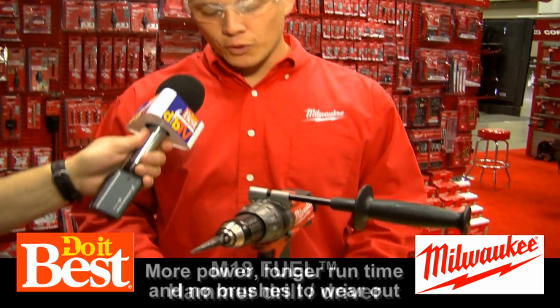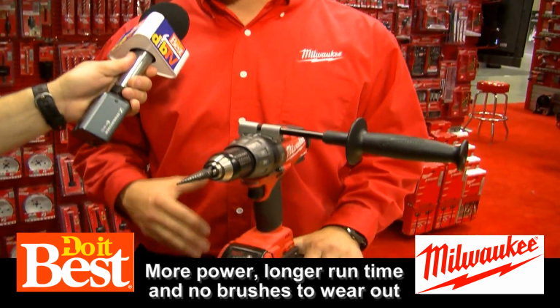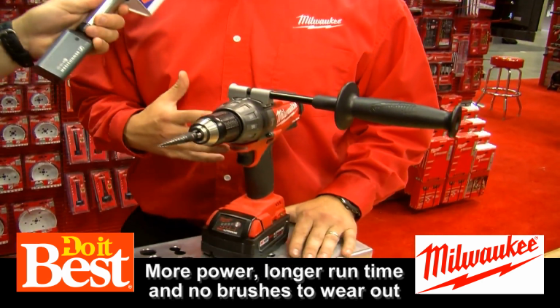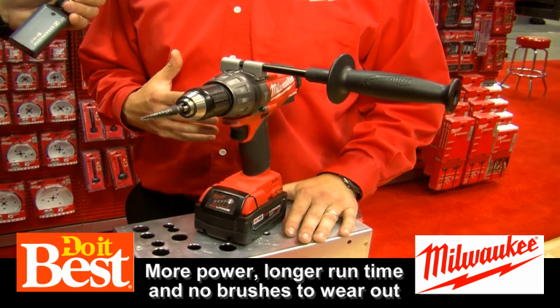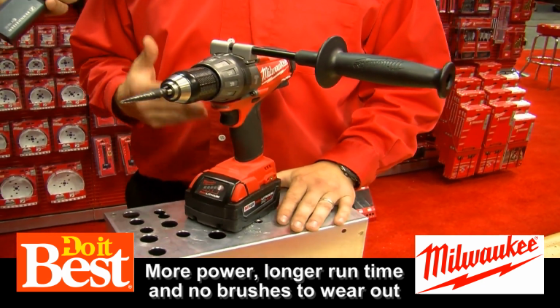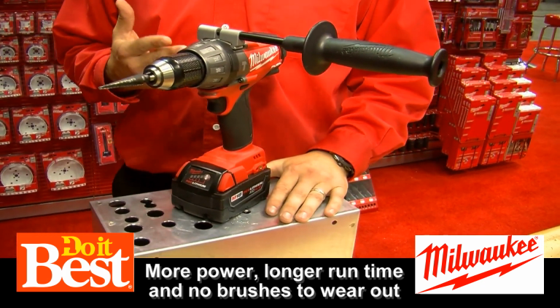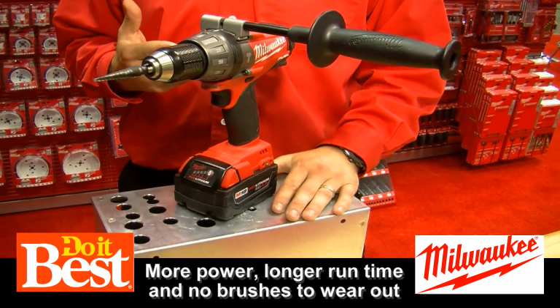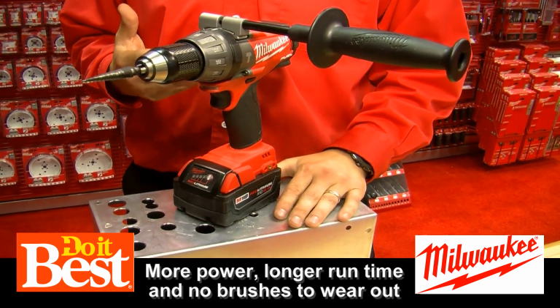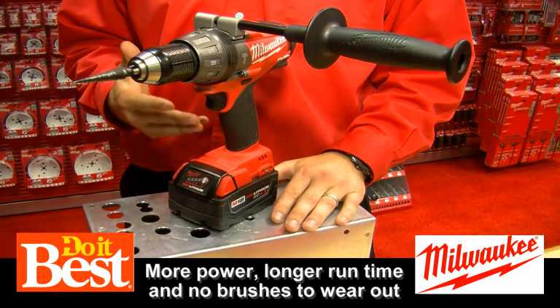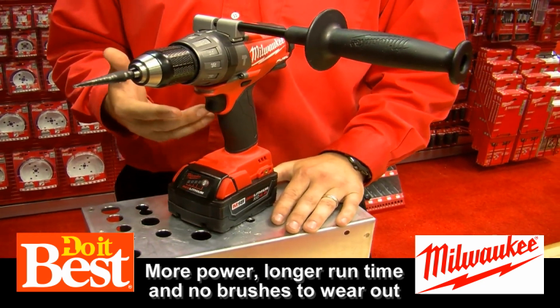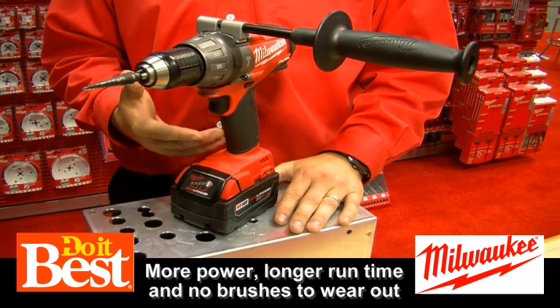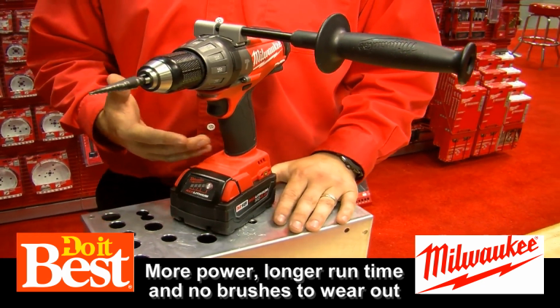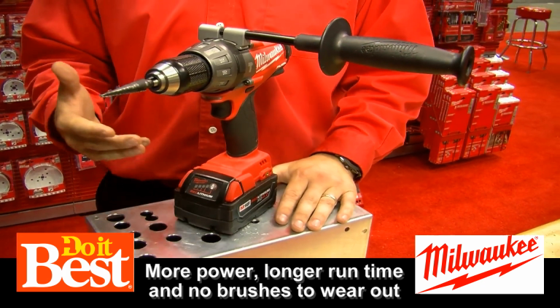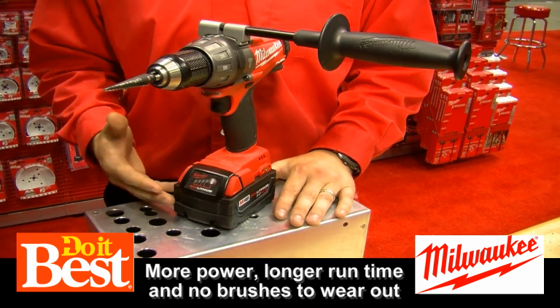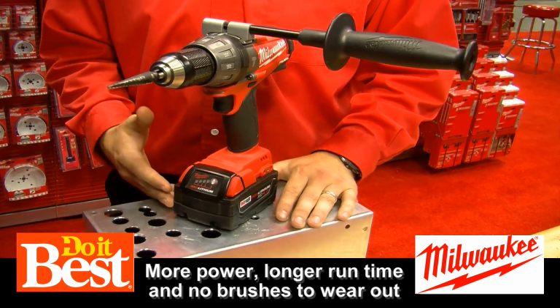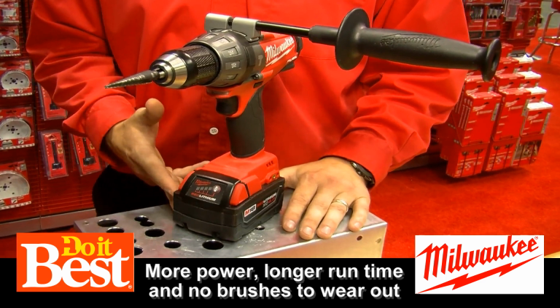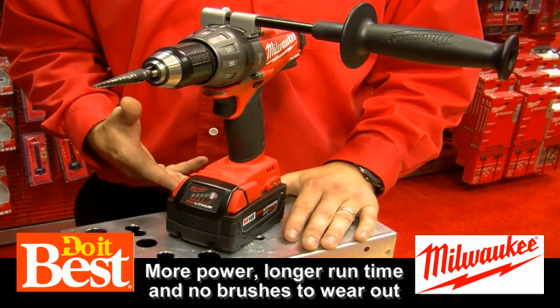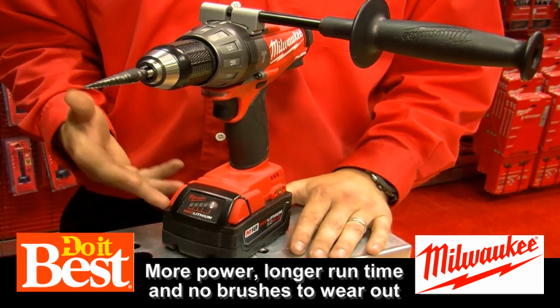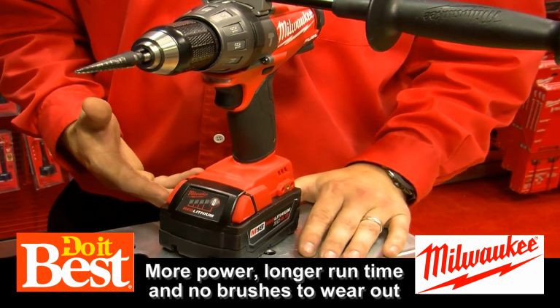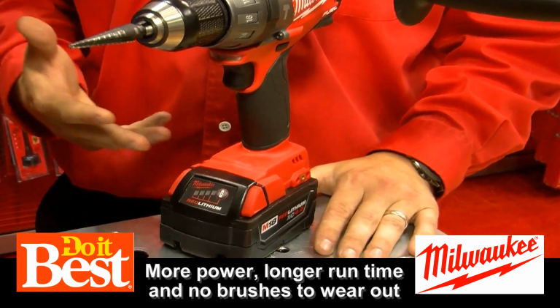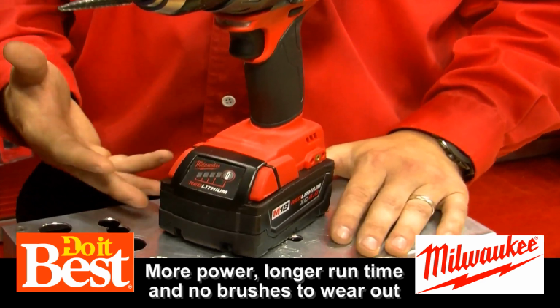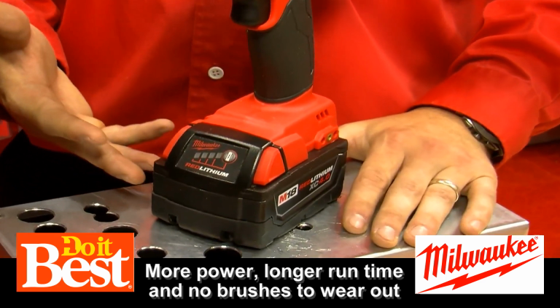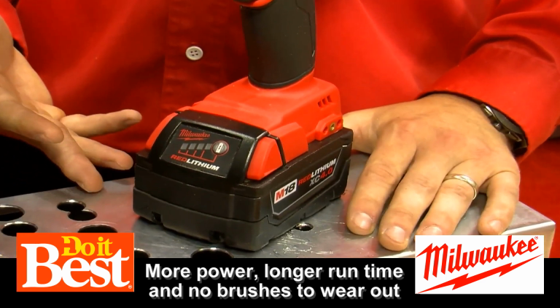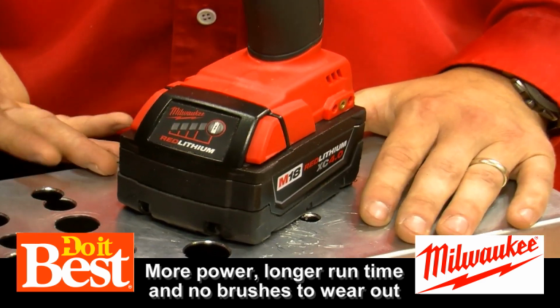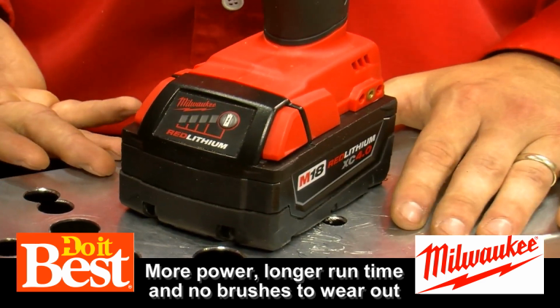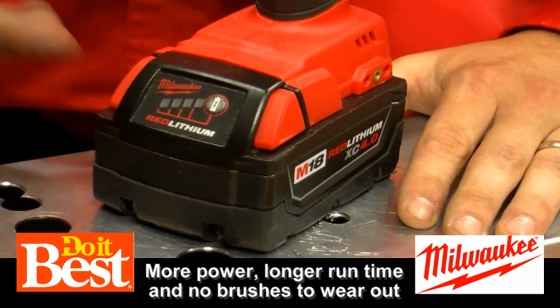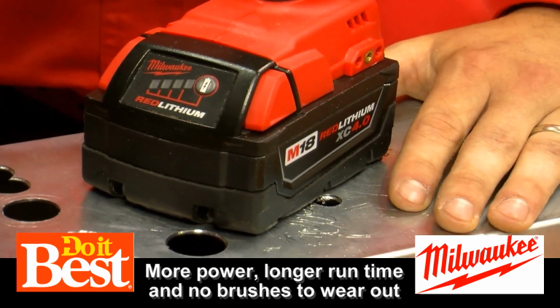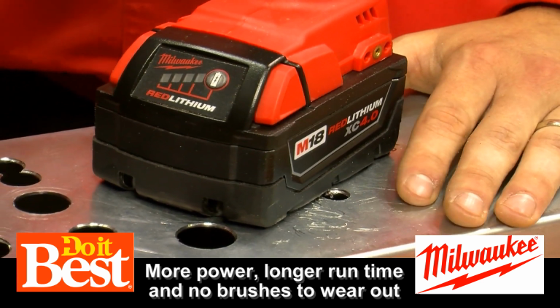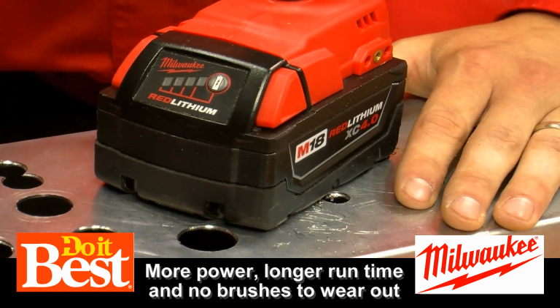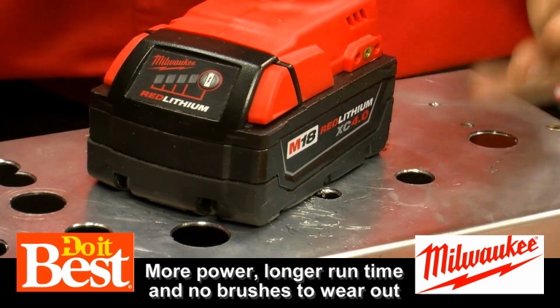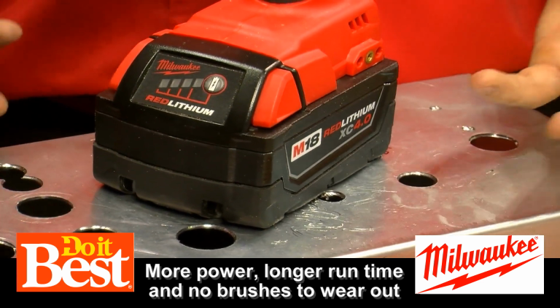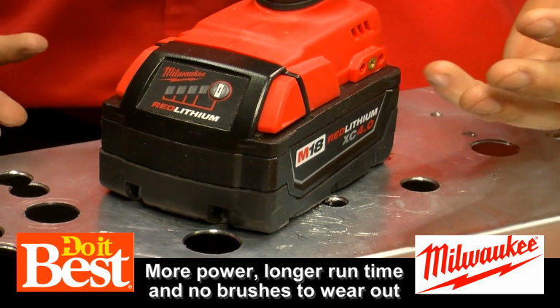Fuel is a three-part makeup. It's a PowerState brushless motor that uses RedLink technology to communicate with this red lithium battery. These batteries can be used in multiple tools across our system, so it needs to know if it's in a circular saw, a flashlight, or even this half-inch hammer drill.